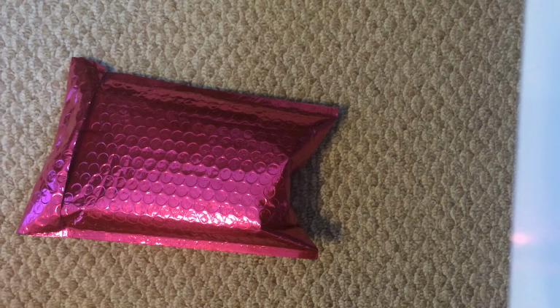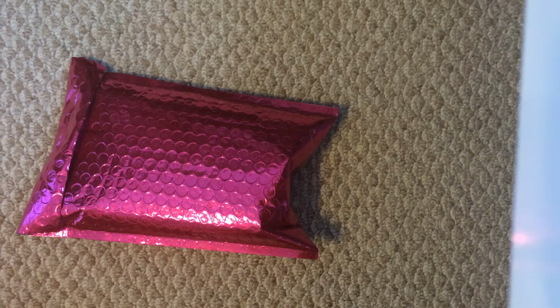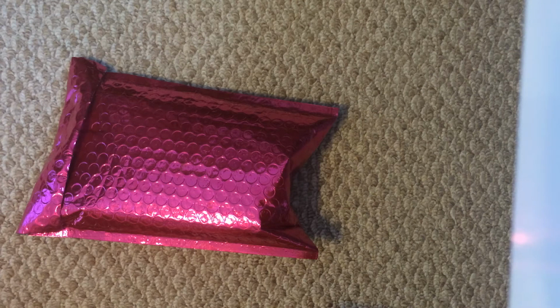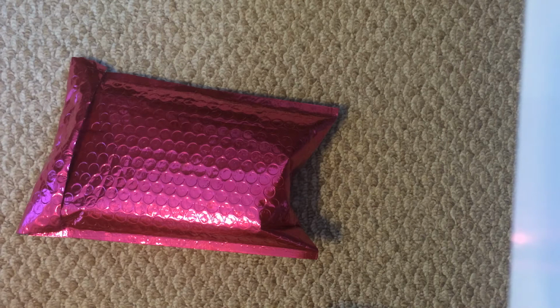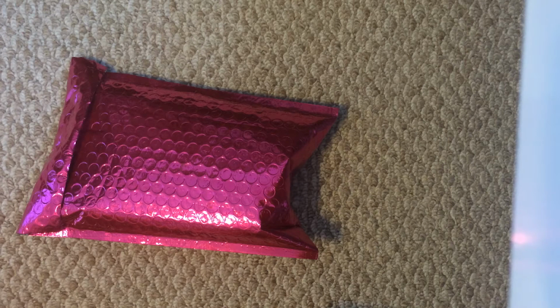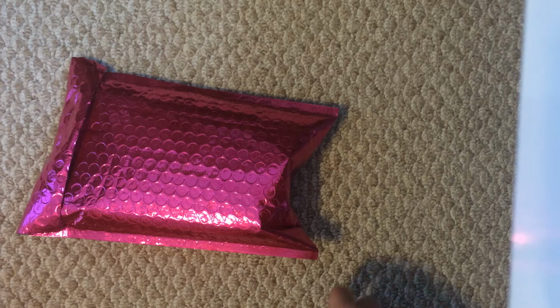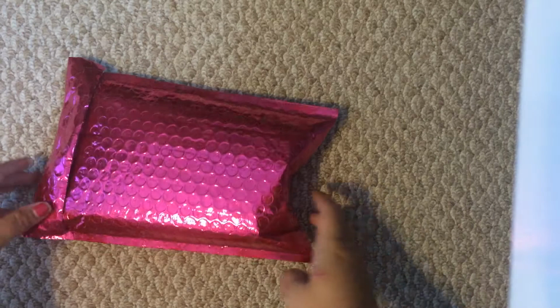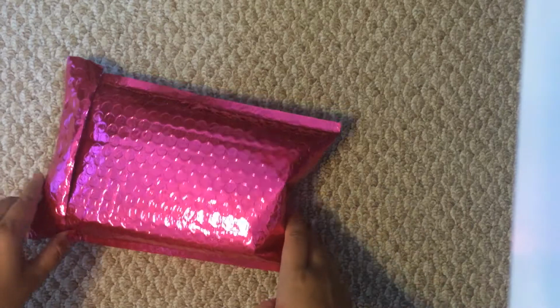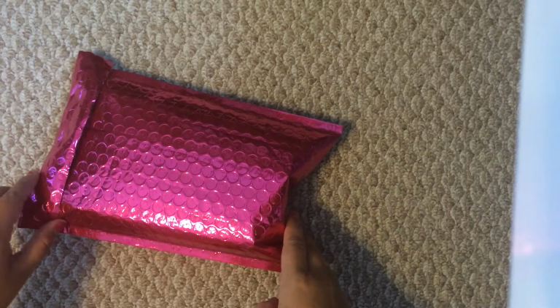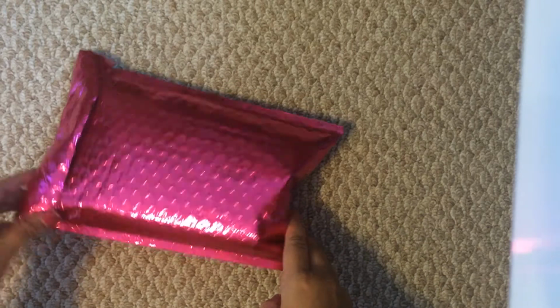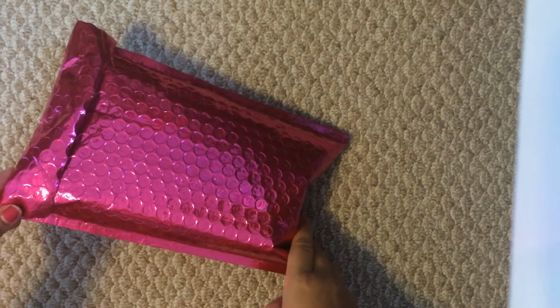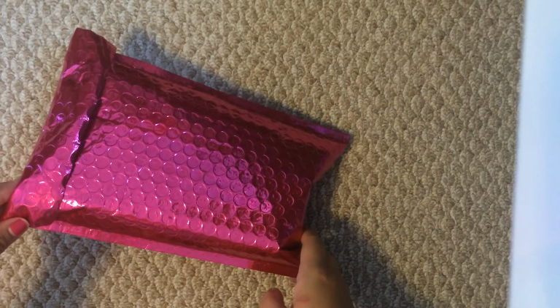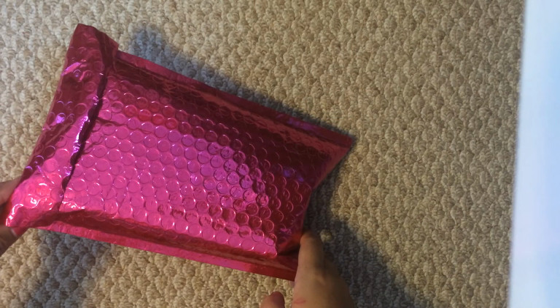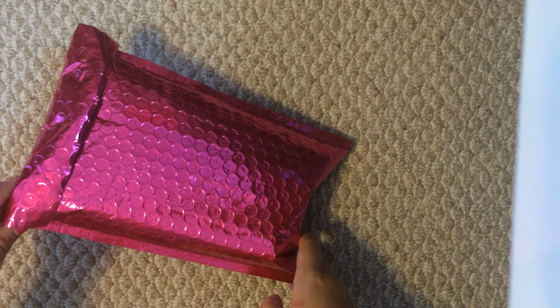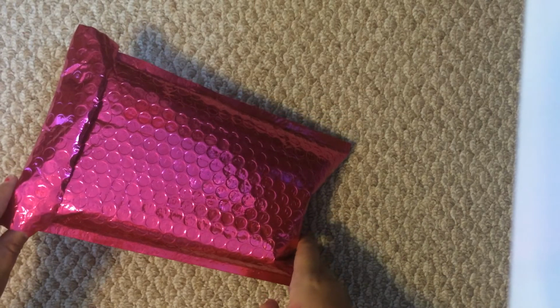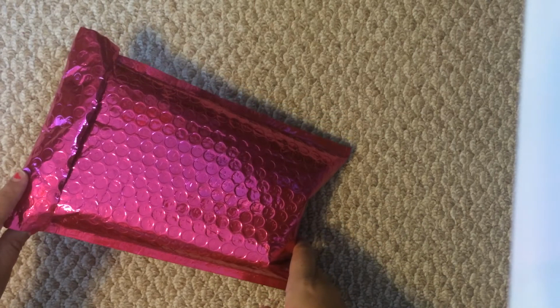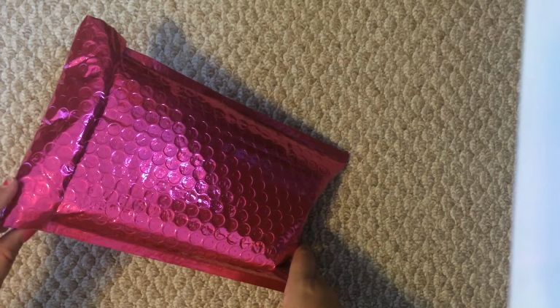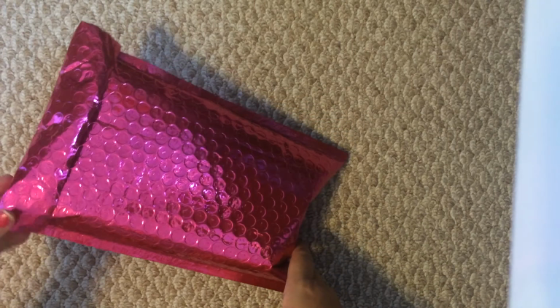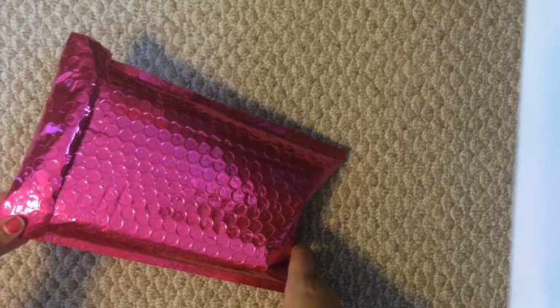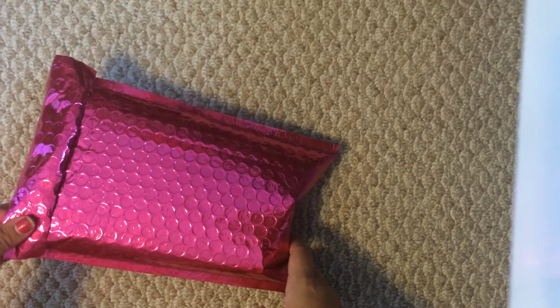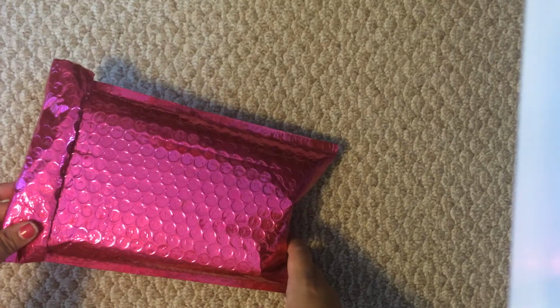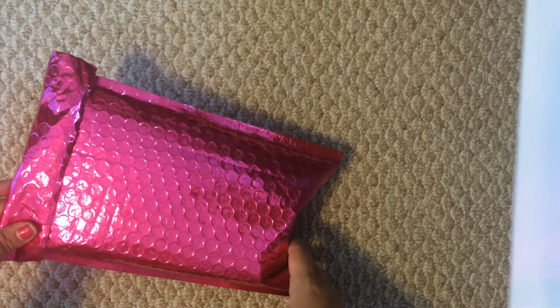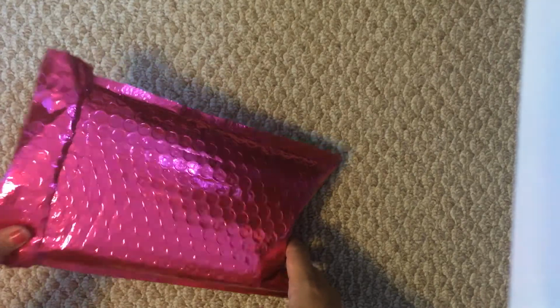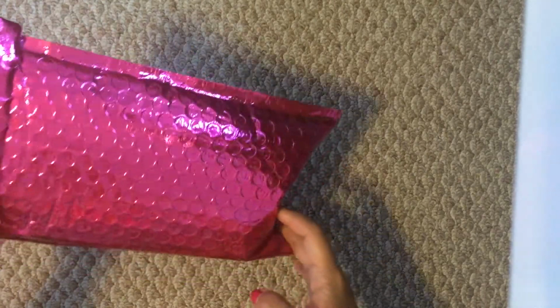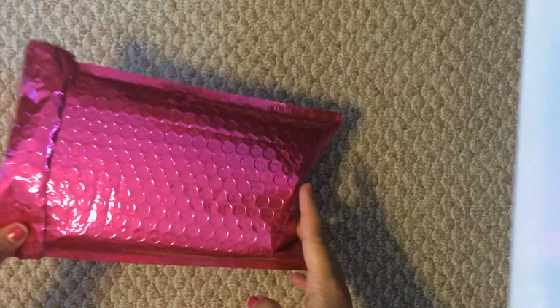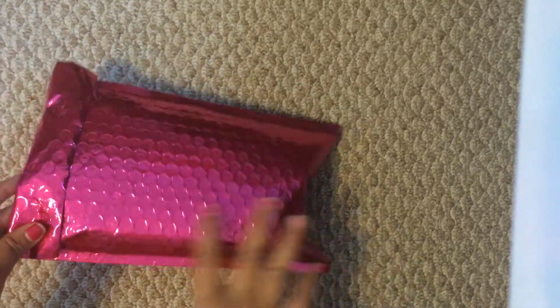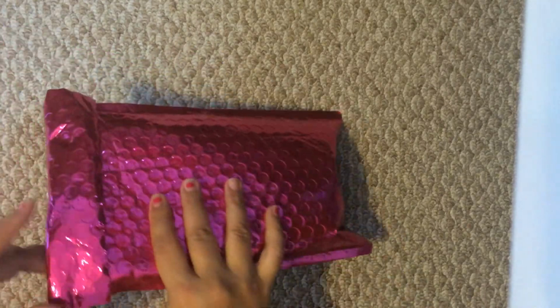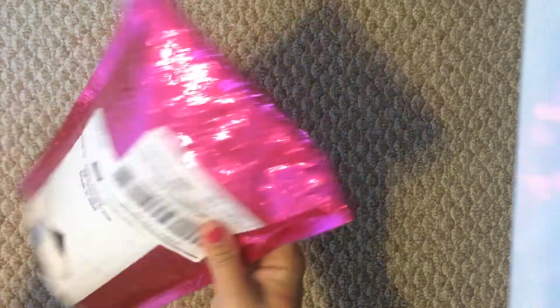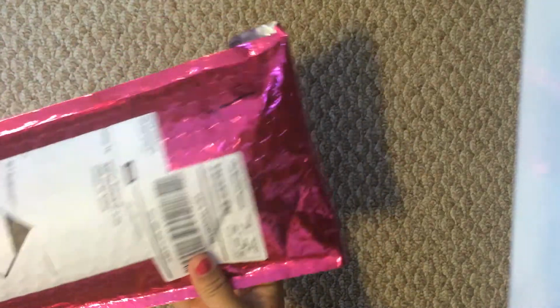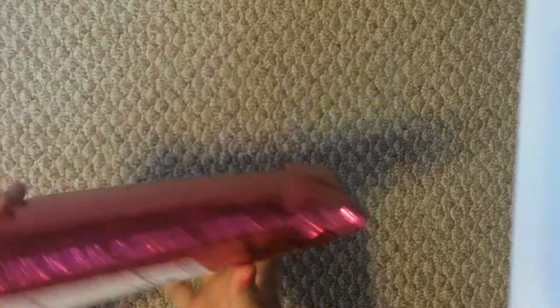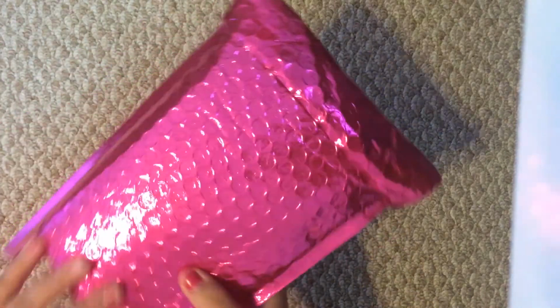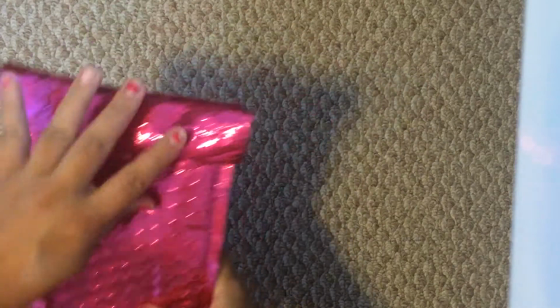Welcome to my channel, TheSassyMom82. I am Erica, and I am here to bring you my Ipsy bag for the month of August 2014. It came today. I'm going to do a little unbagging for you.